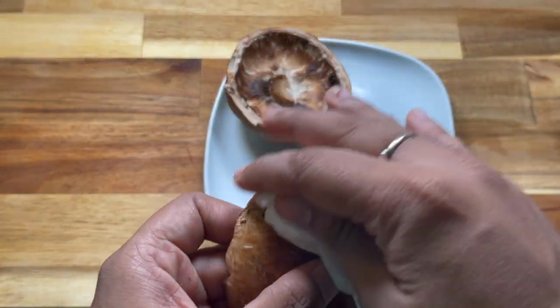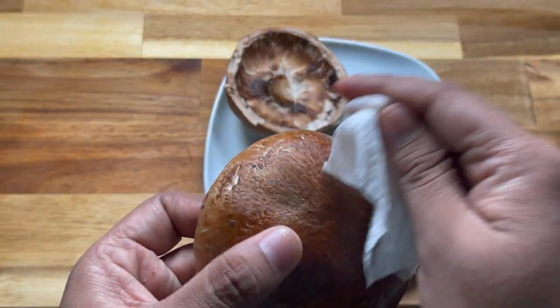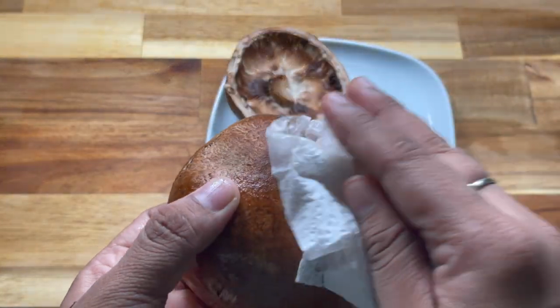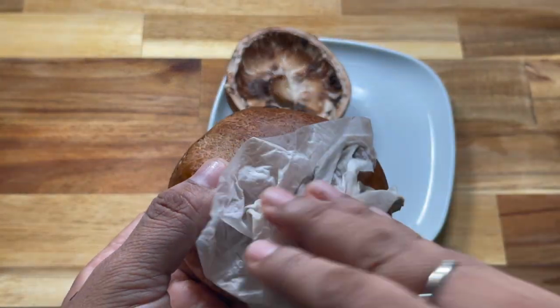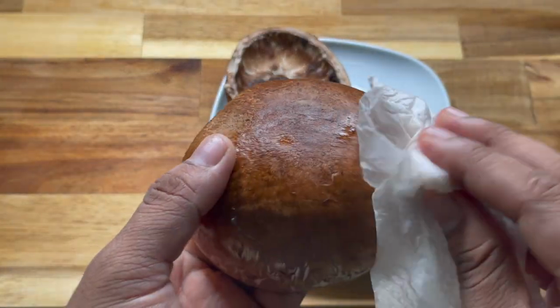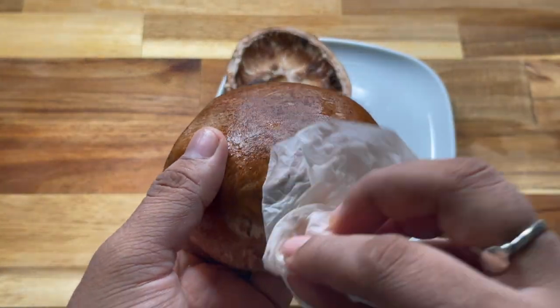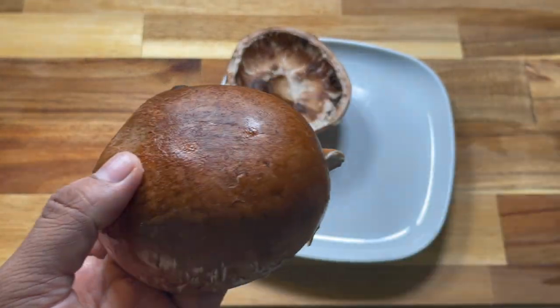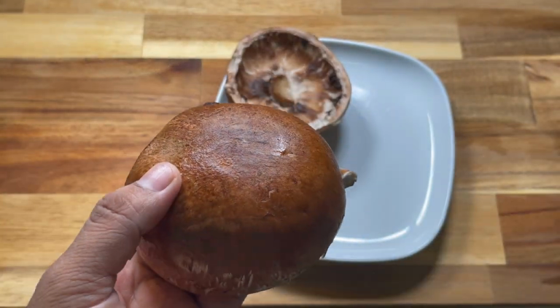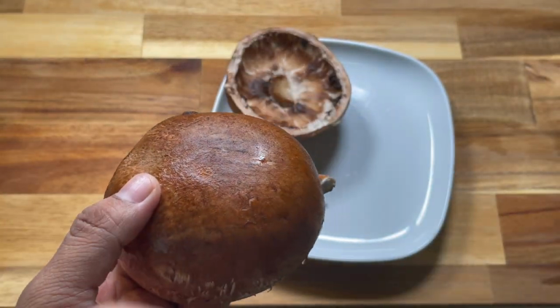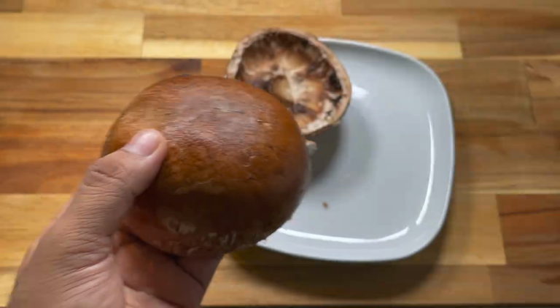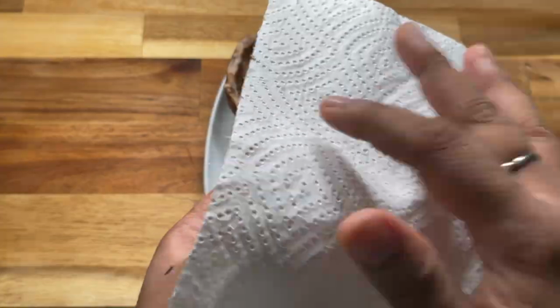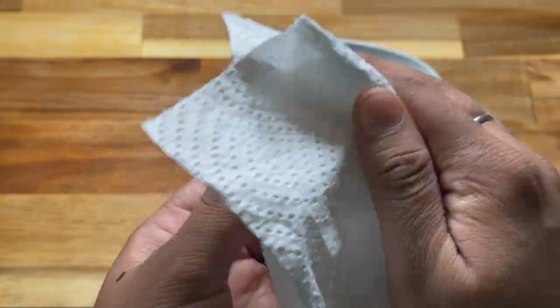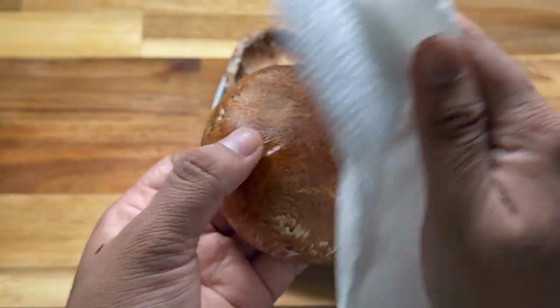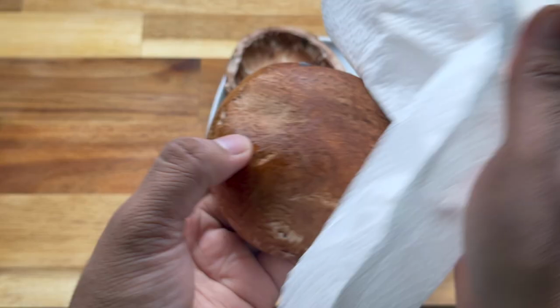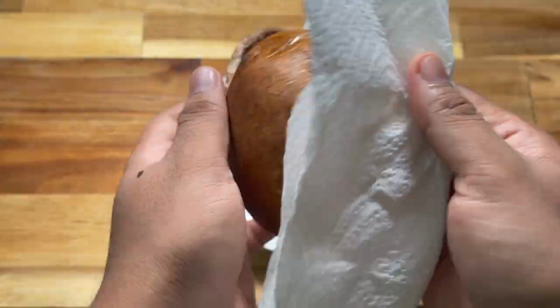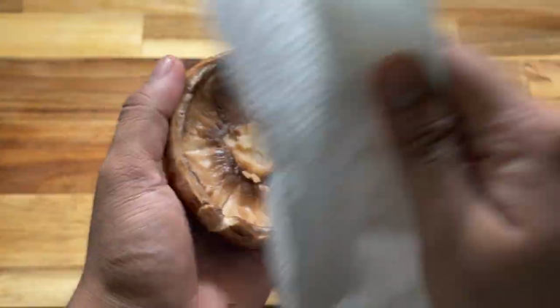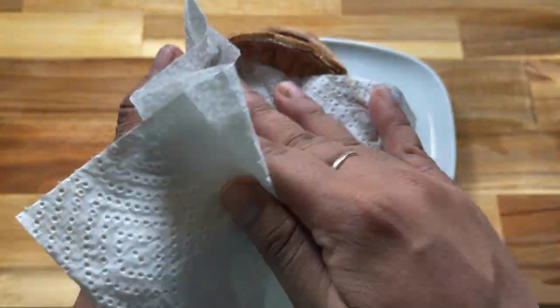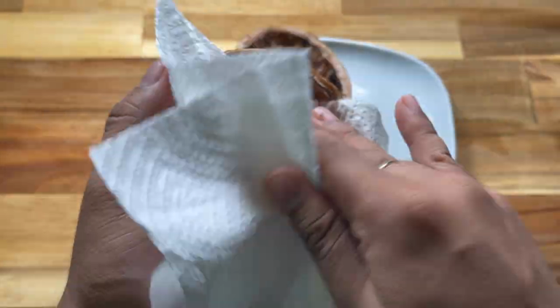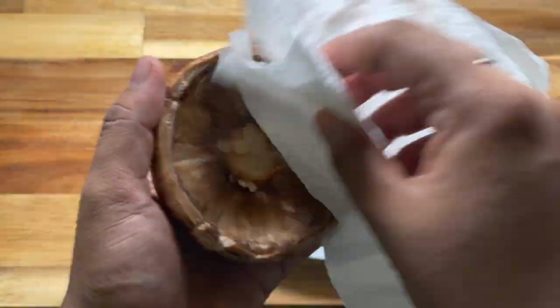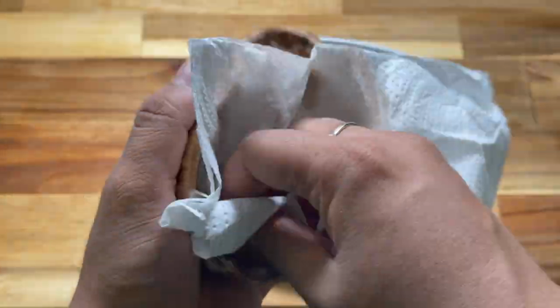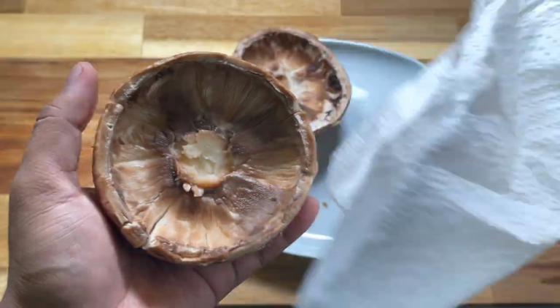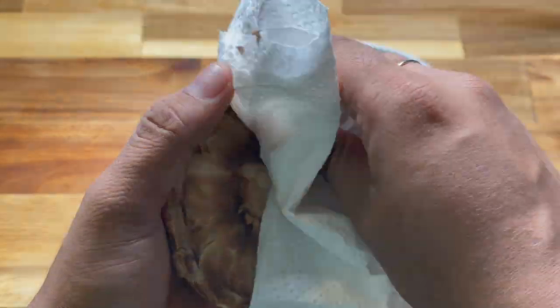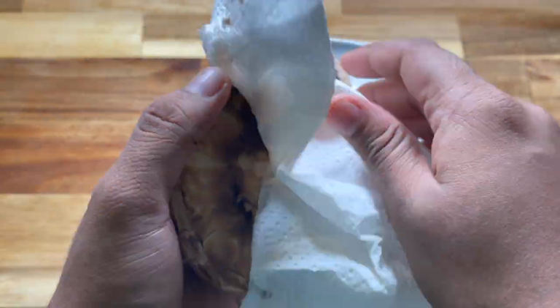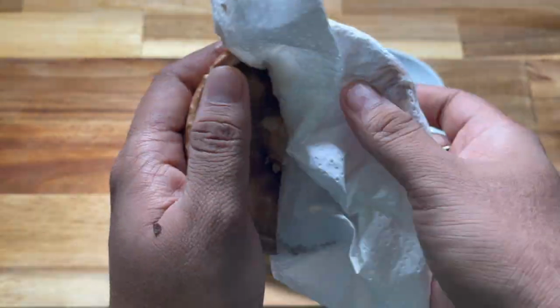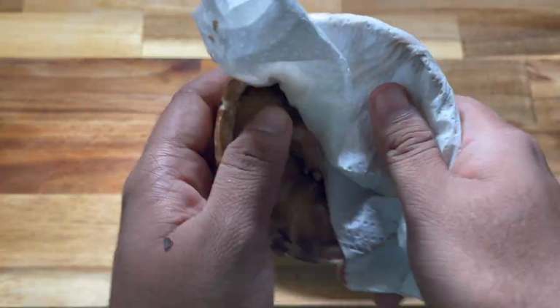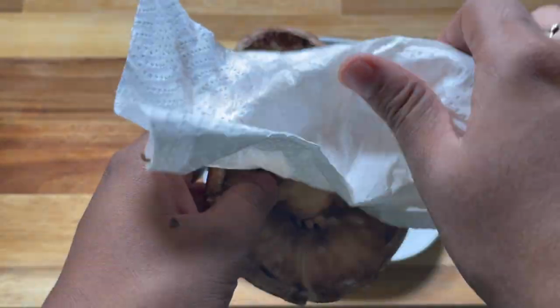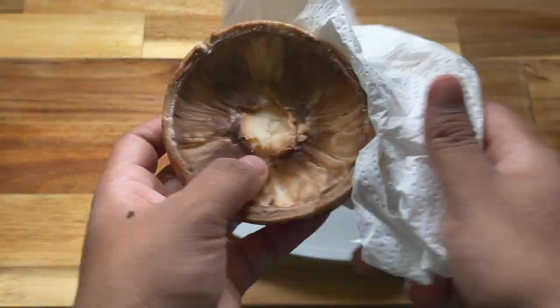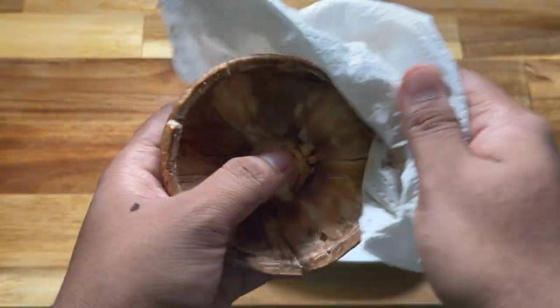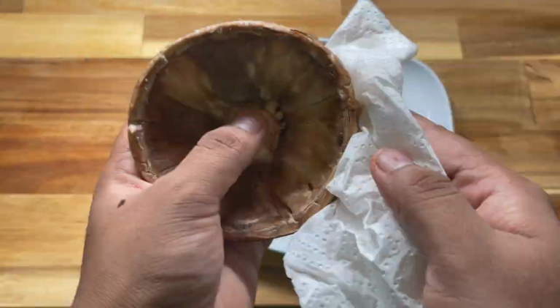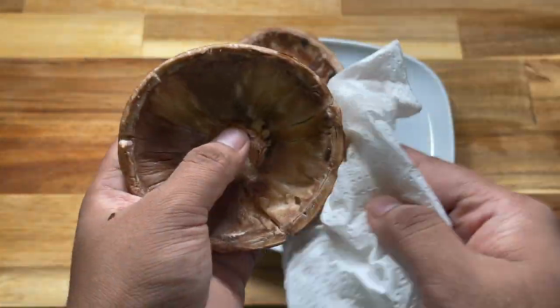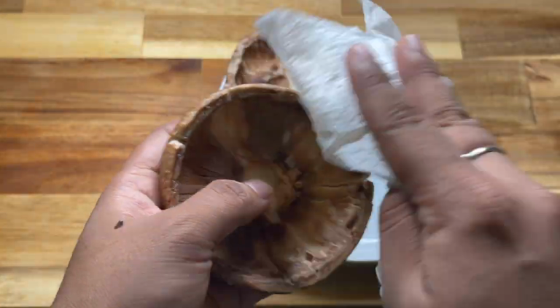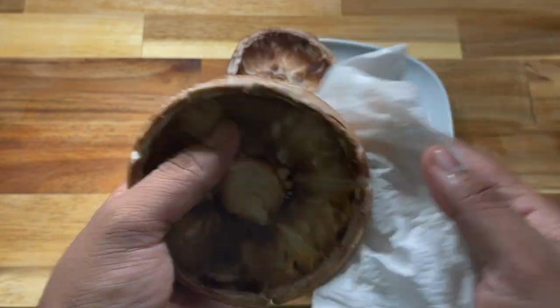Dry the Portobello Mushroom after washing with a clean kitchen towel. Your Portobello Mushroom is now all ready for cooking.